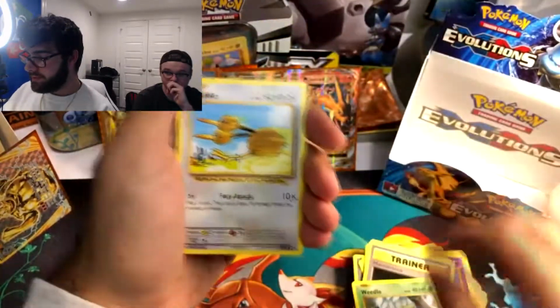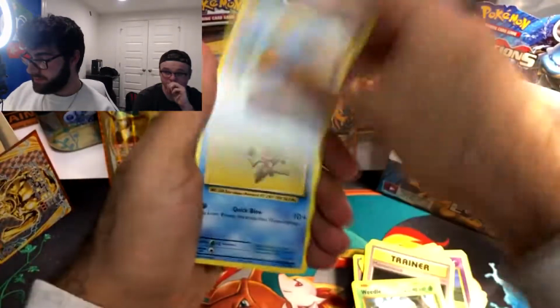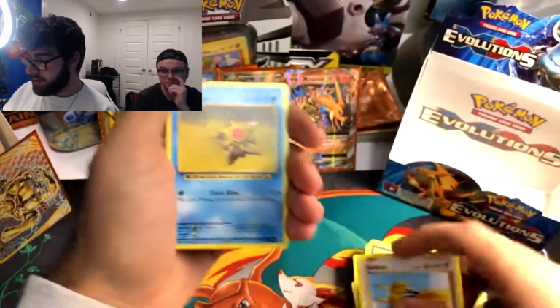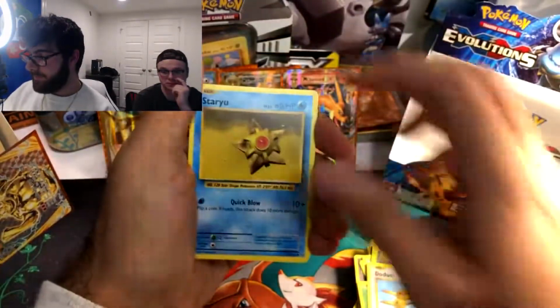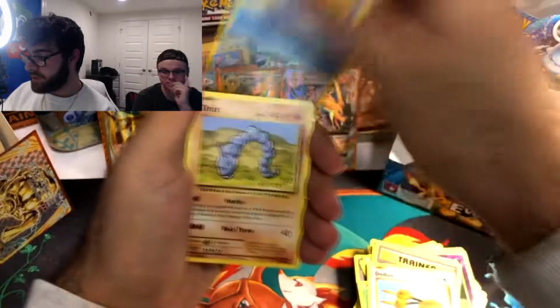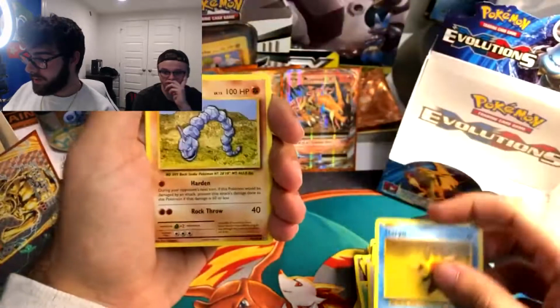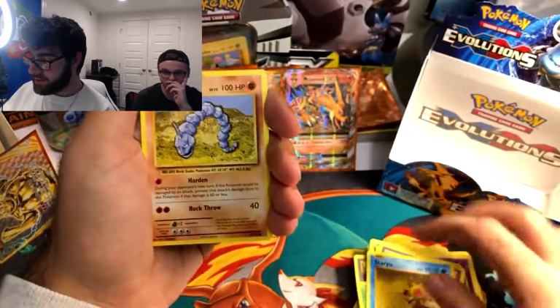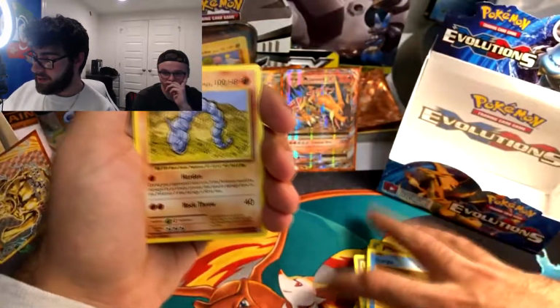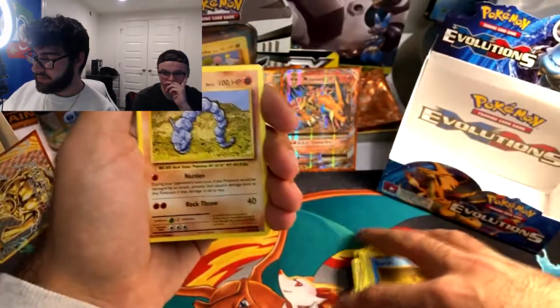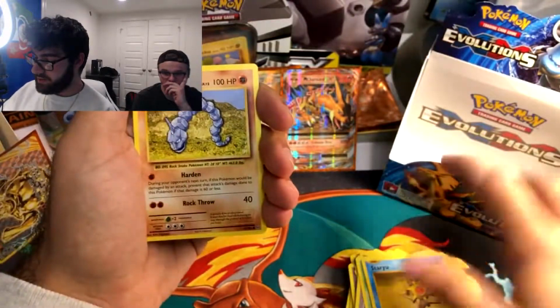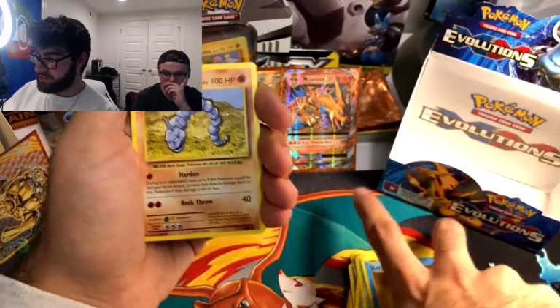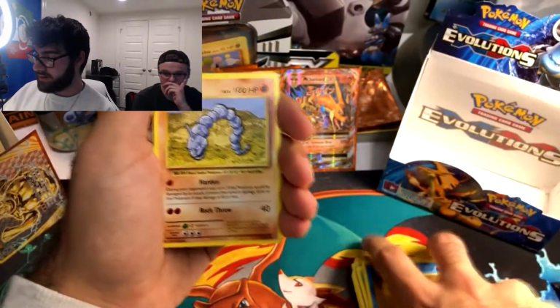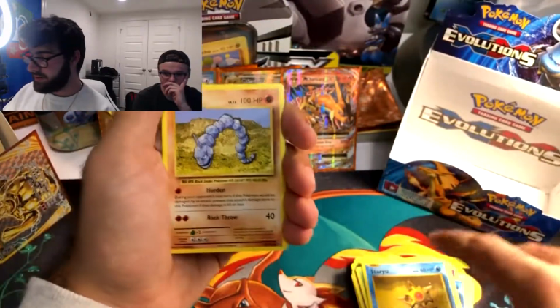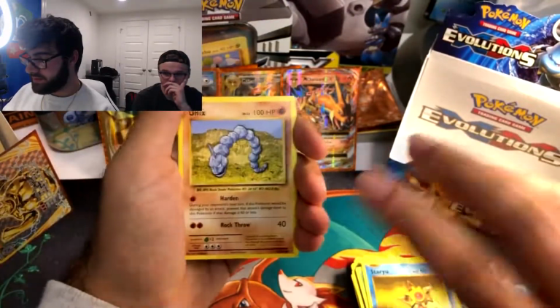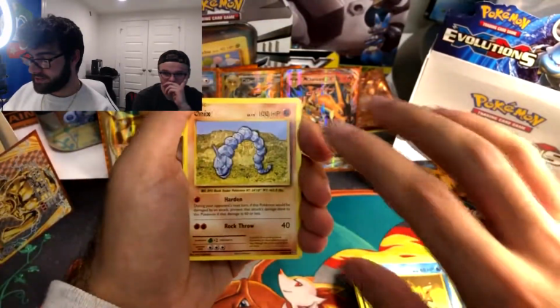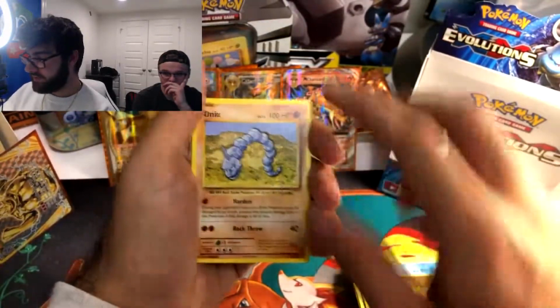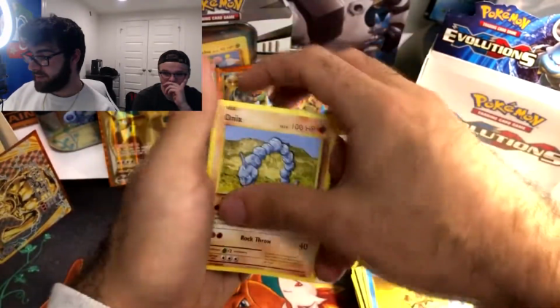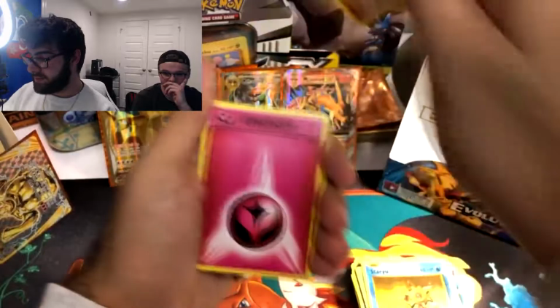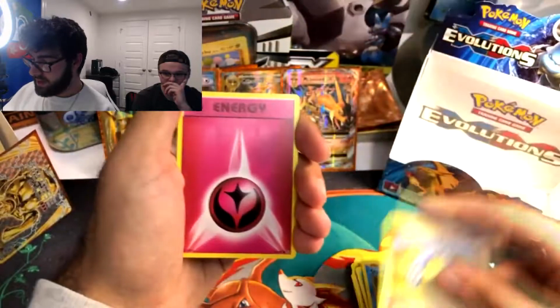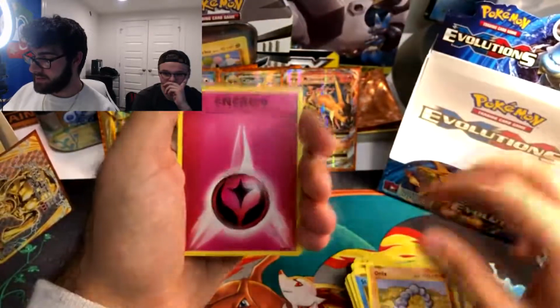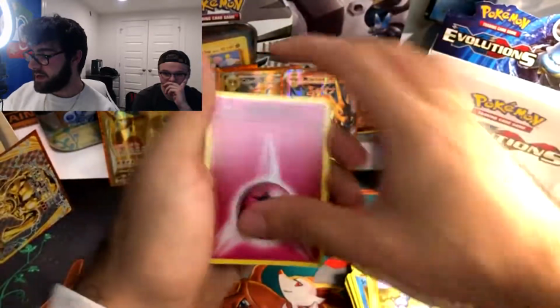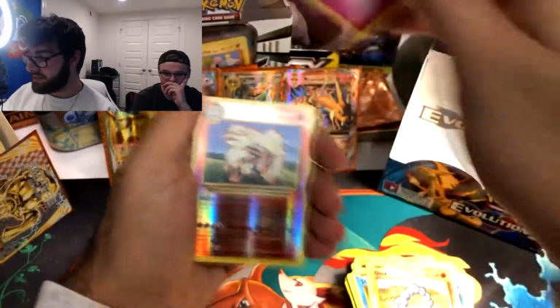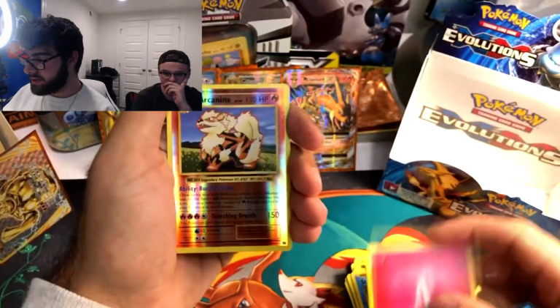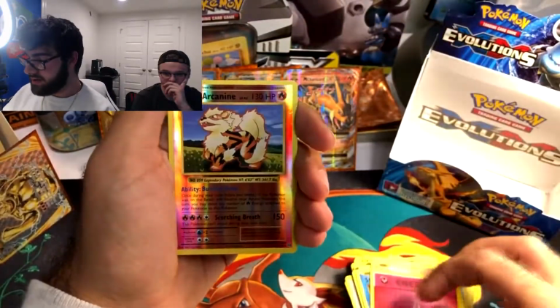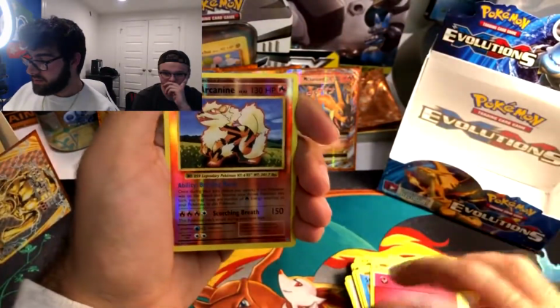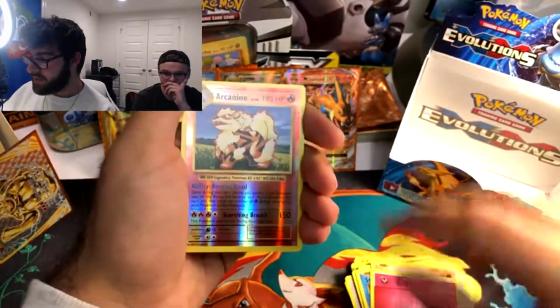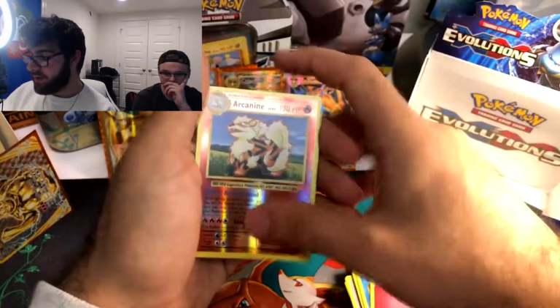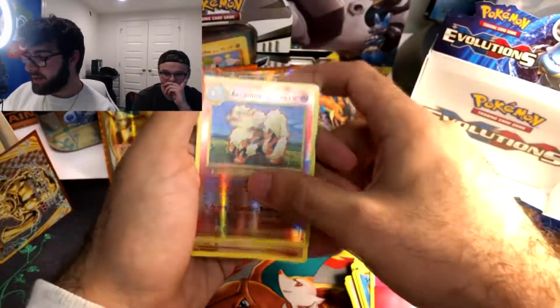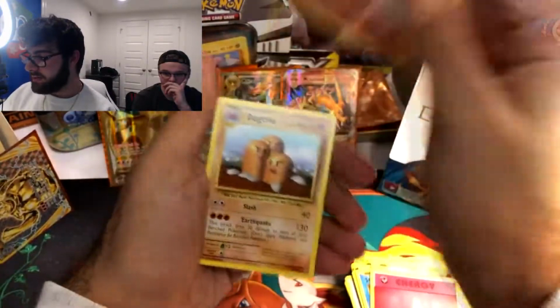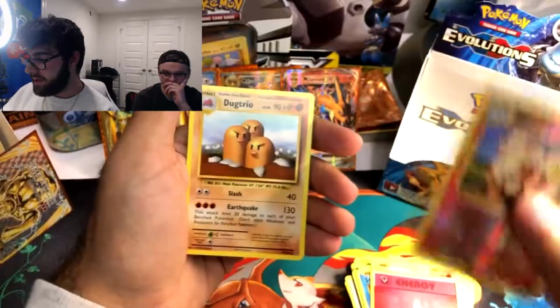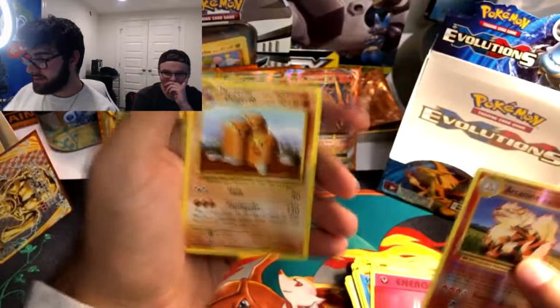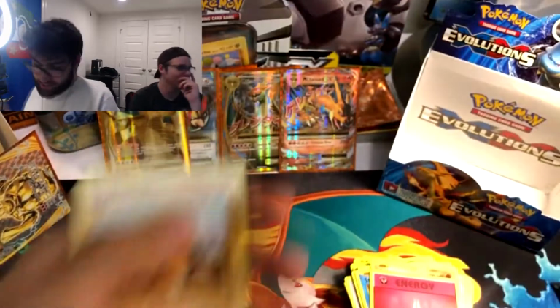Weedle, Doduo, Staryu. I want the Surfing Pikachu Secret Rare because I don't have the full collection — I have the Flying Pikachu. Onix, Fairy Energy. Reverse Holo Arcanine and Dugtrio.